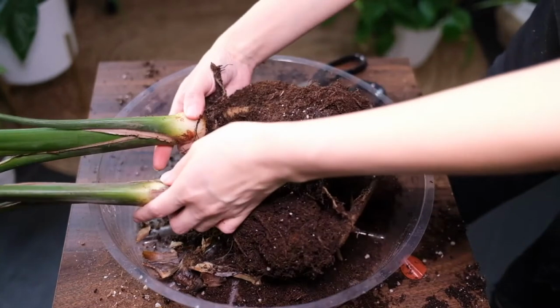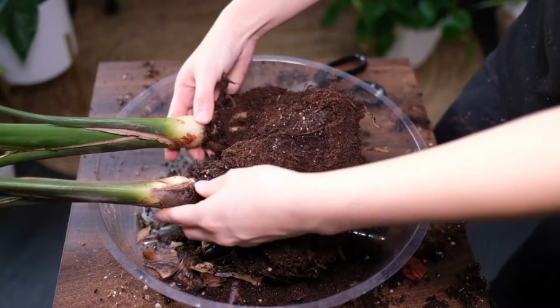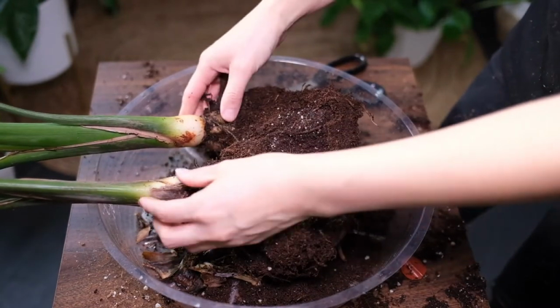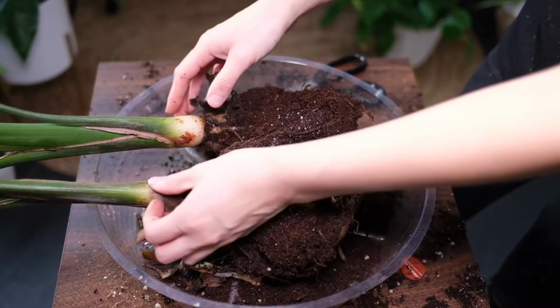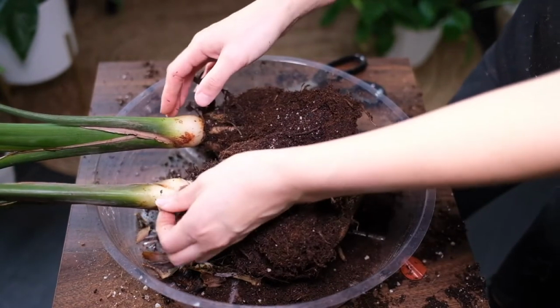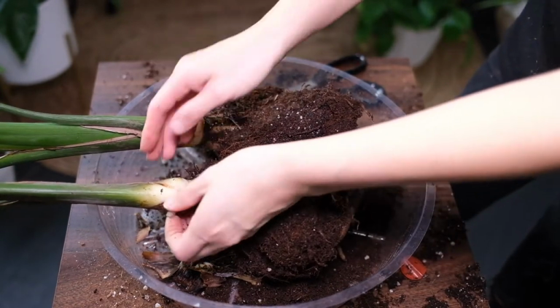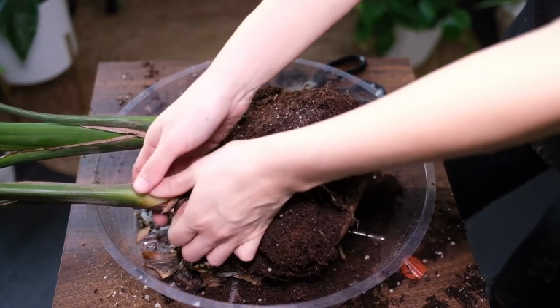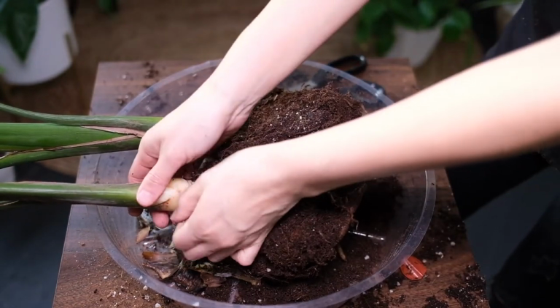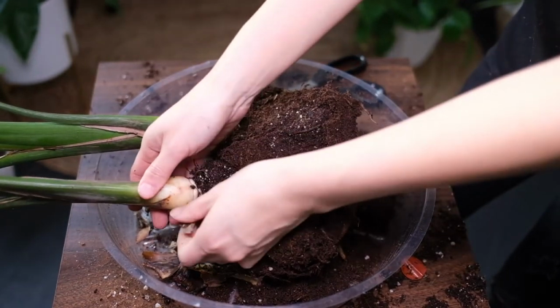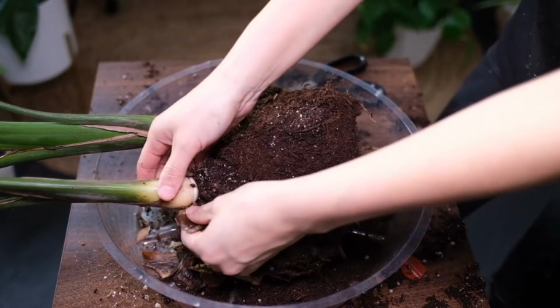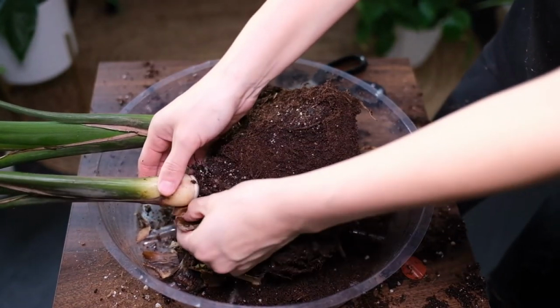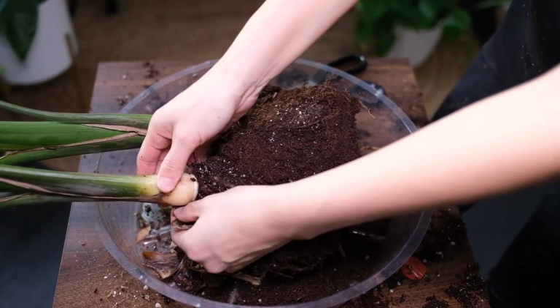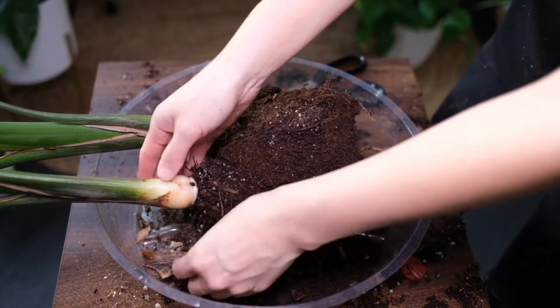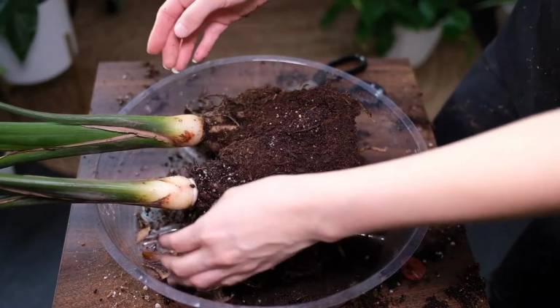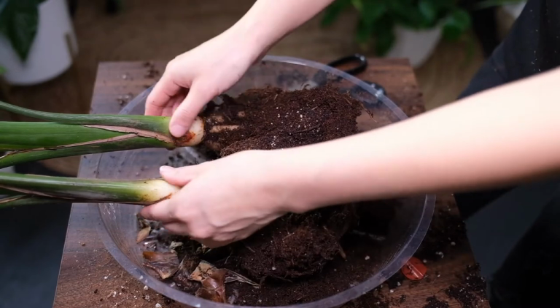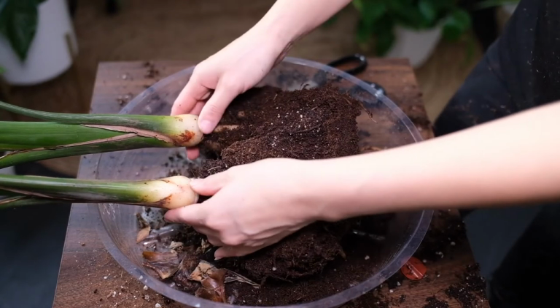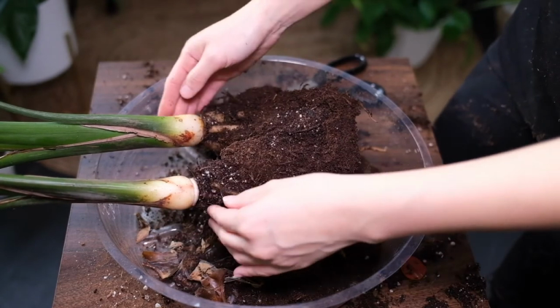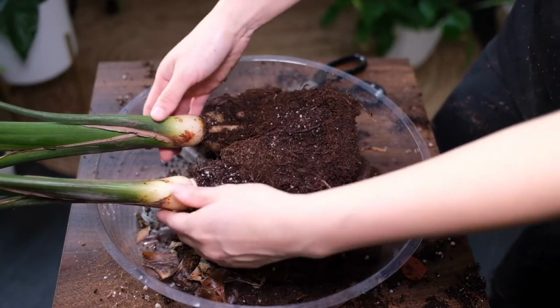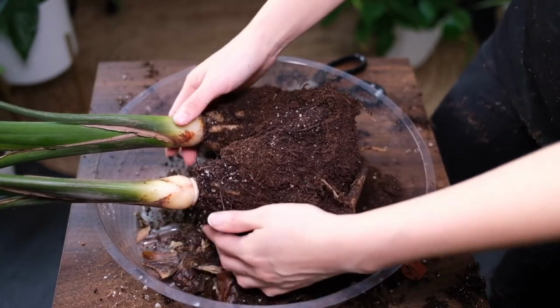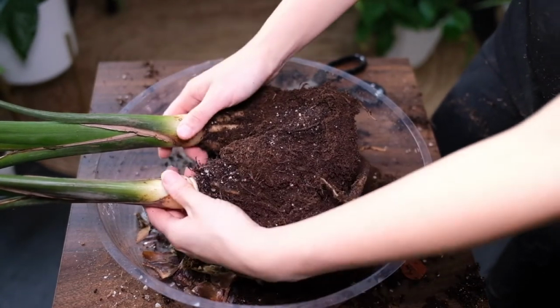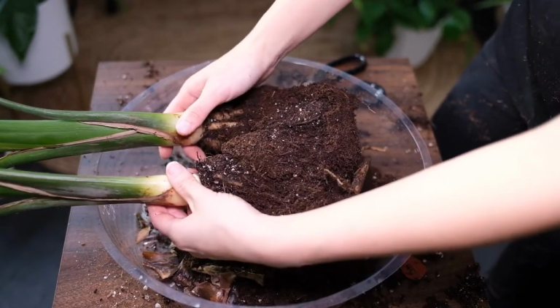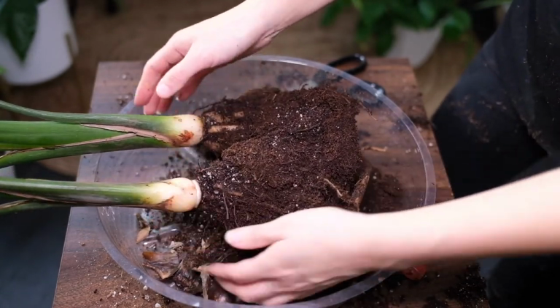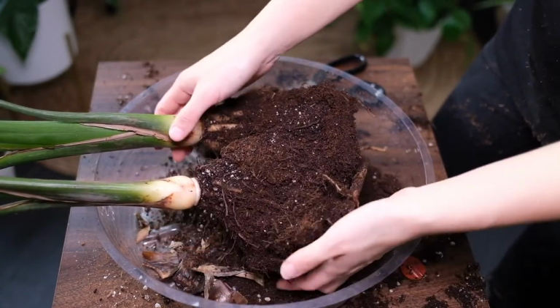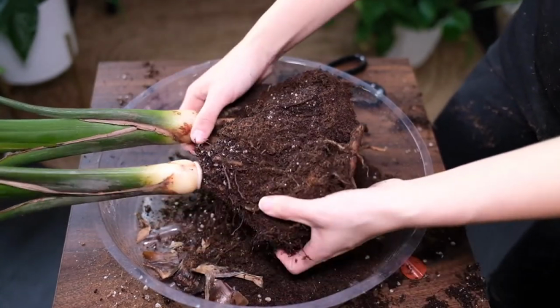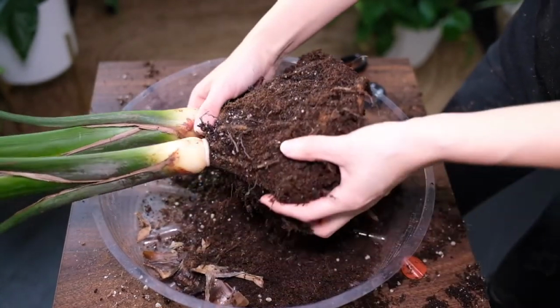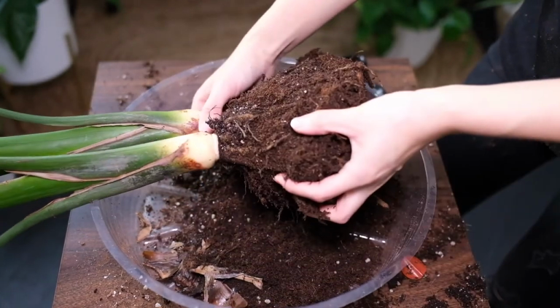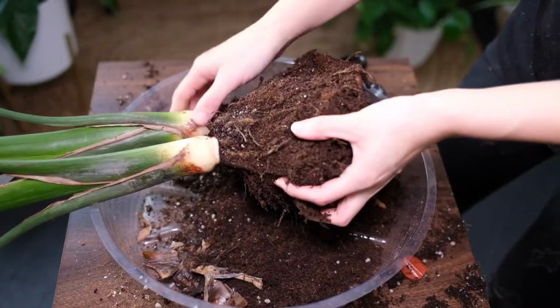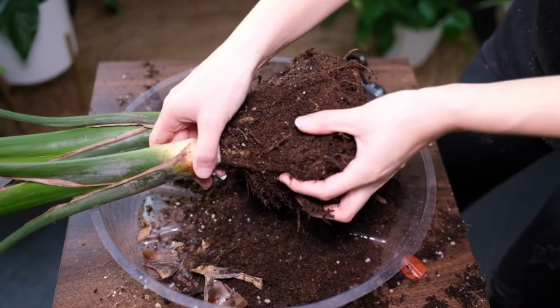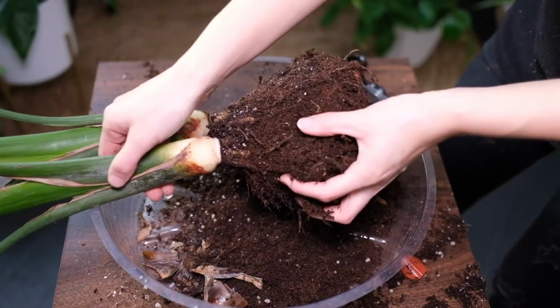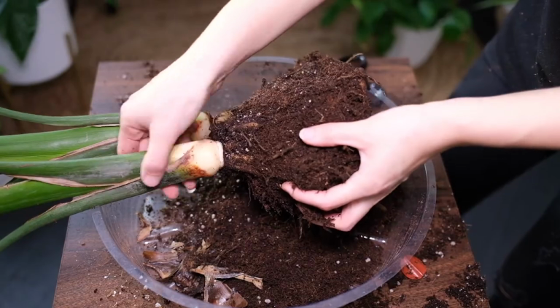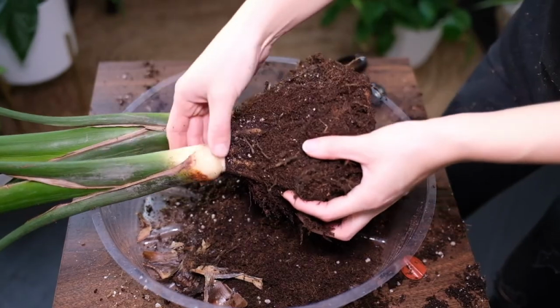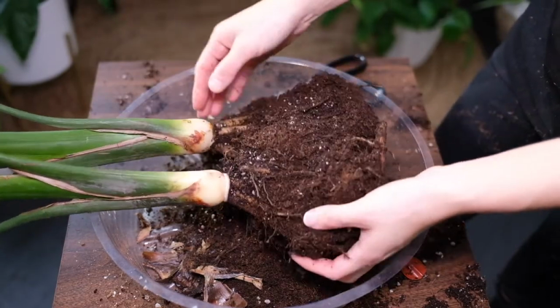Chemicals in tap water might cause the edges of the leaves to become brown. Make sure that the tap water stands for a day to allow the chemicals to evaporate.